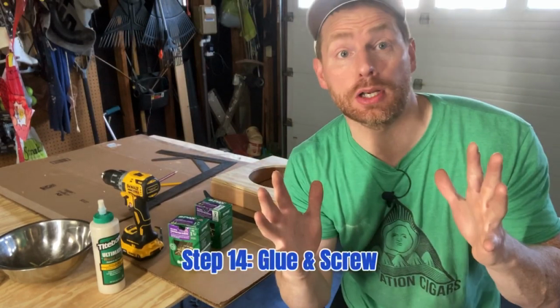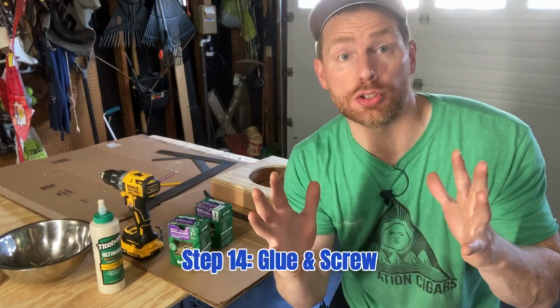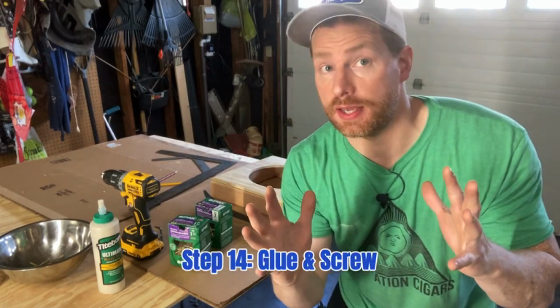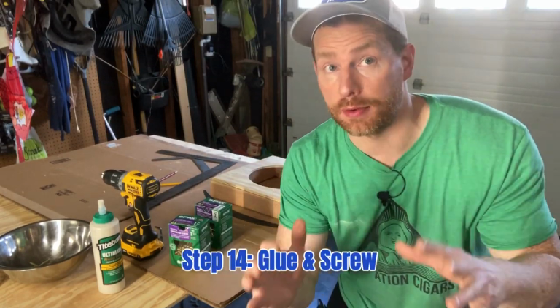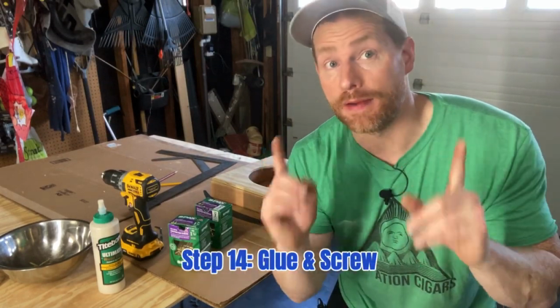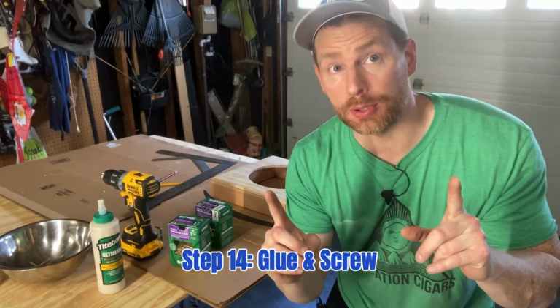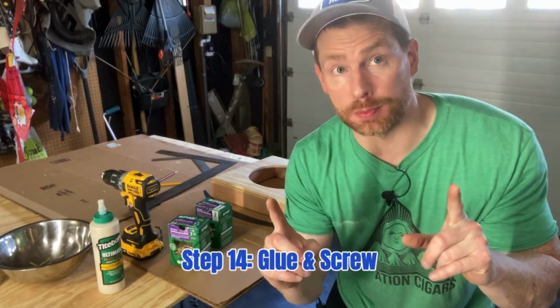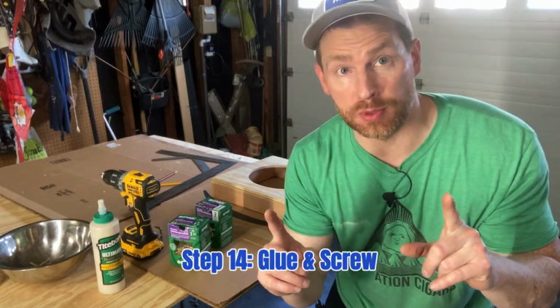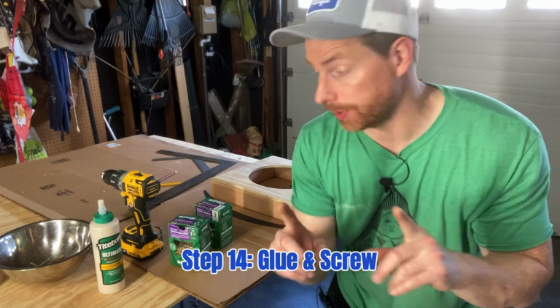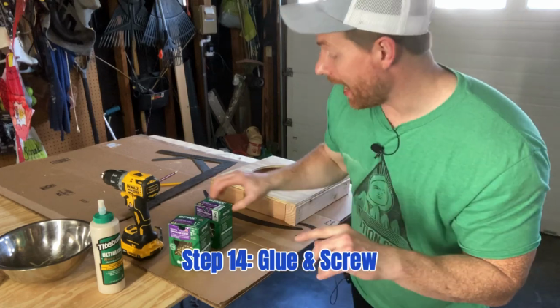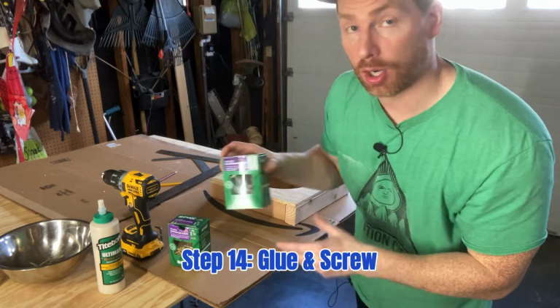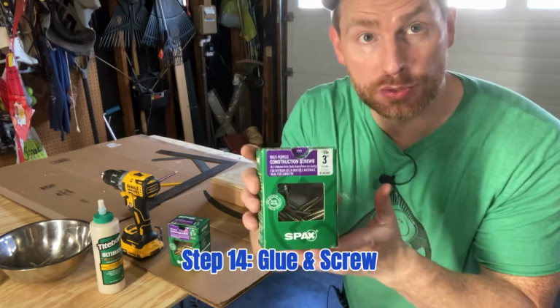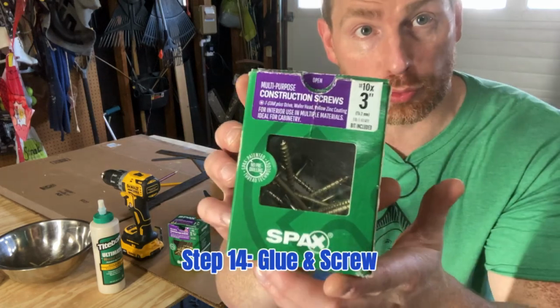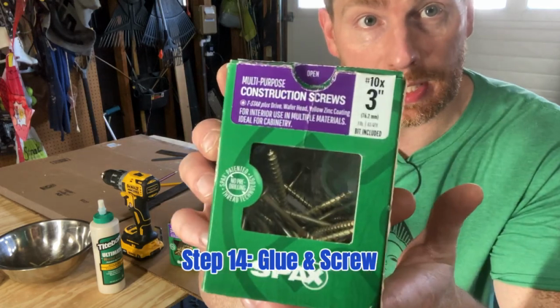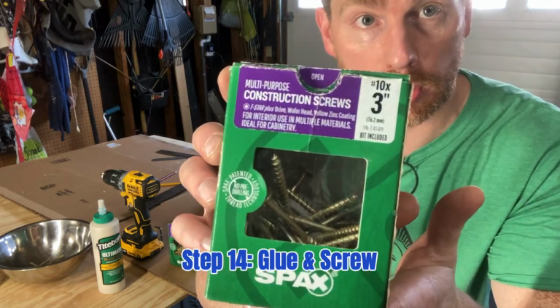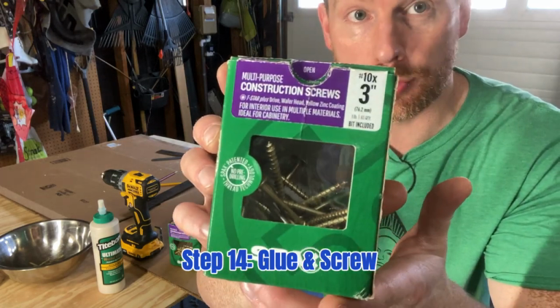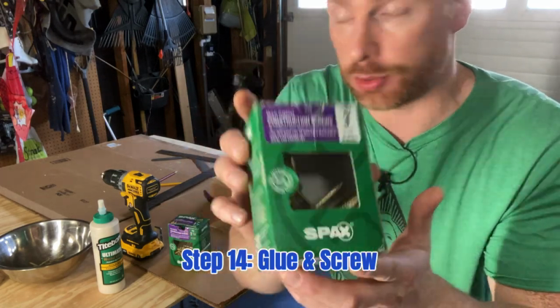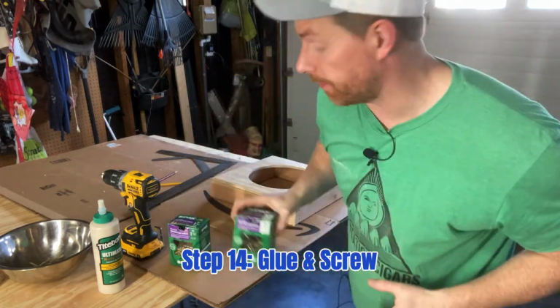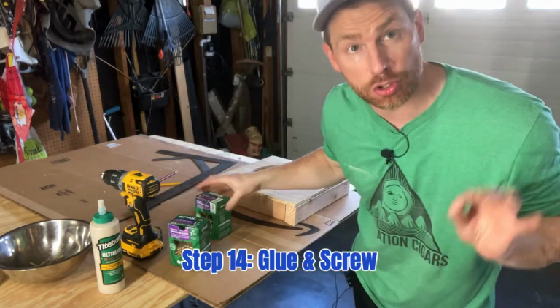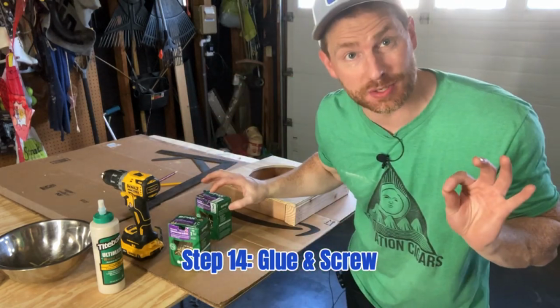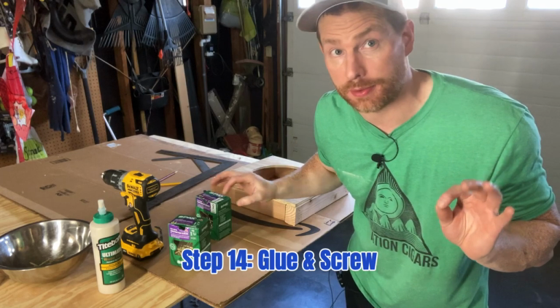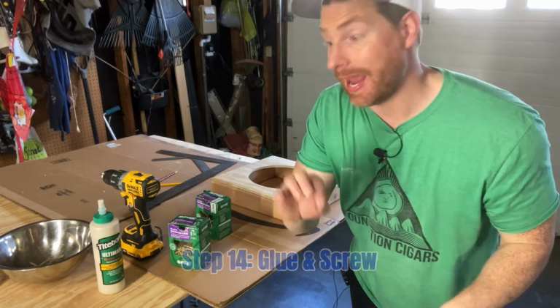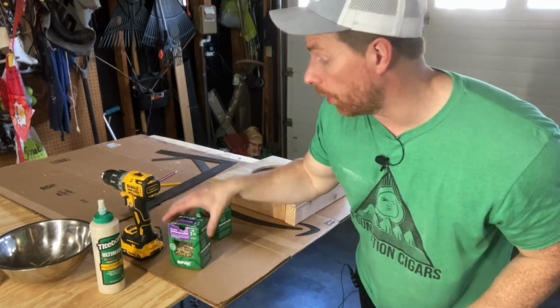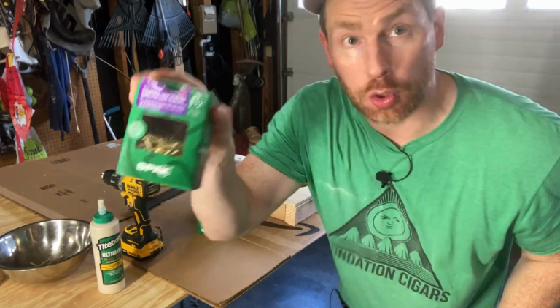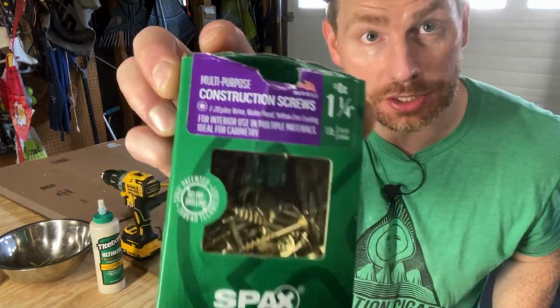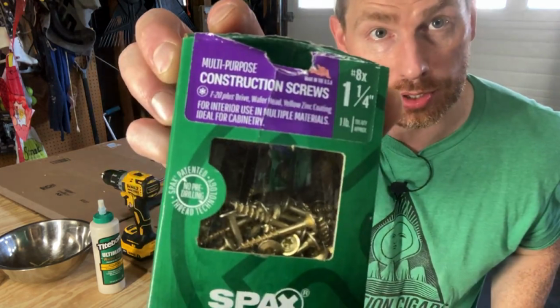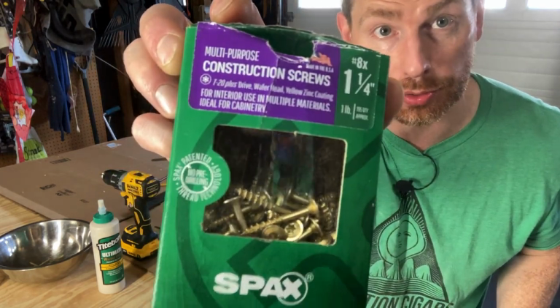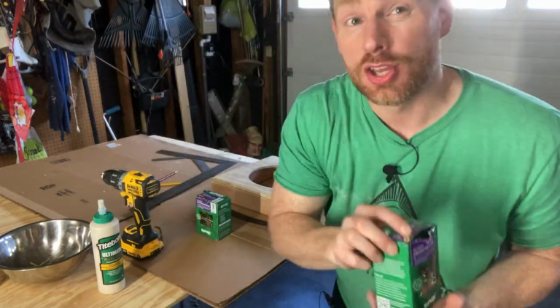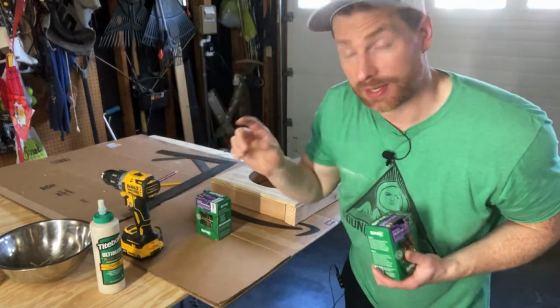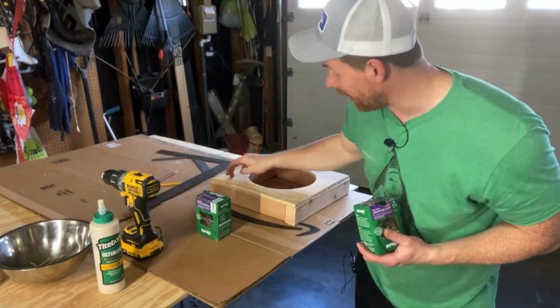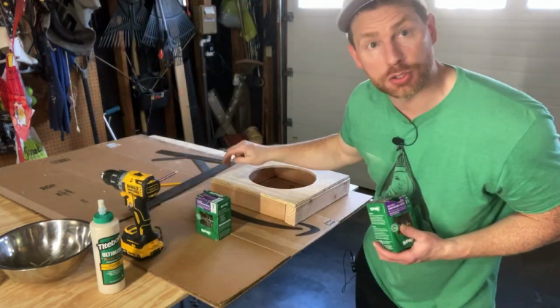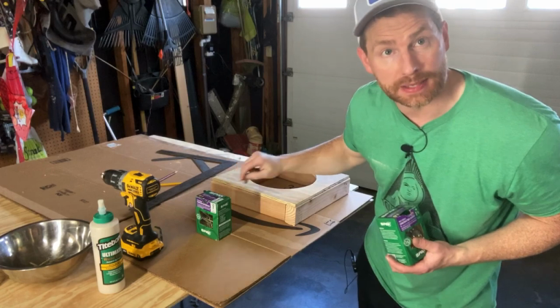Next step: it's time to glue and screw this thing together. I've already pre-drilled to prevent the wood from splitting, and I'm going to be using three inch long construction screws to affix the two by threes together, and one and one quarter inch construction screws to affix the plywood to the base.